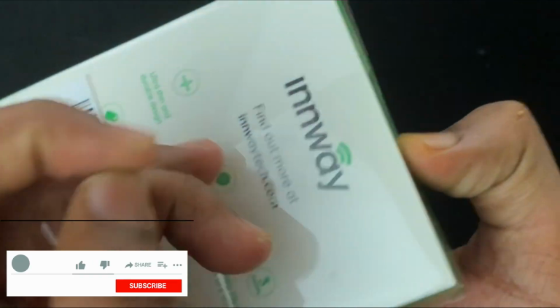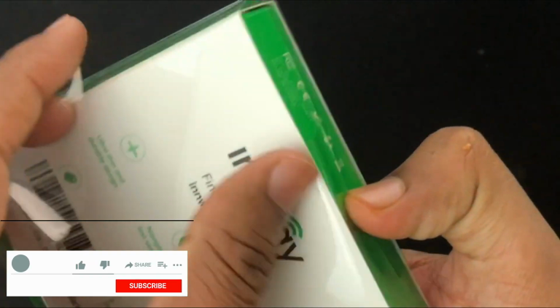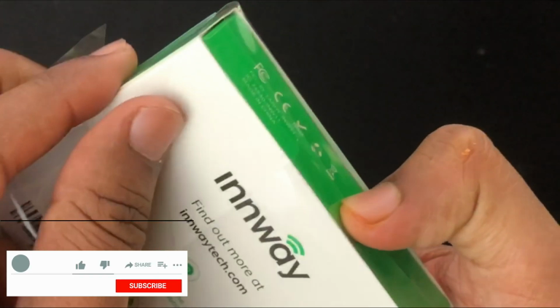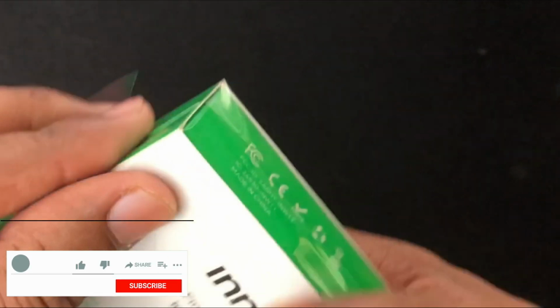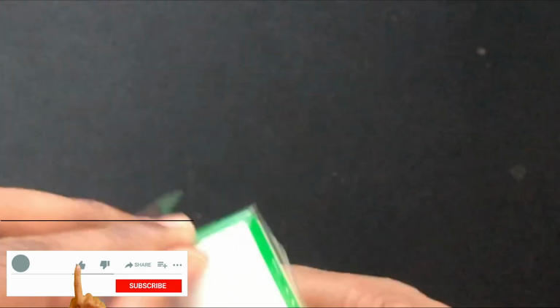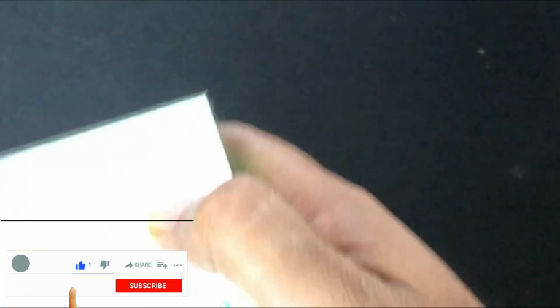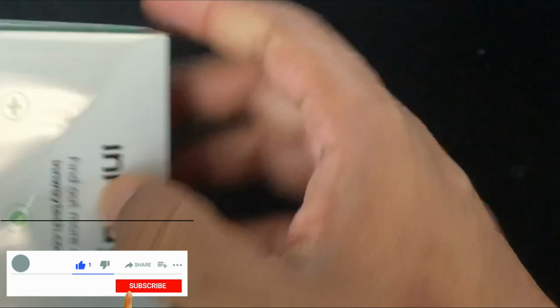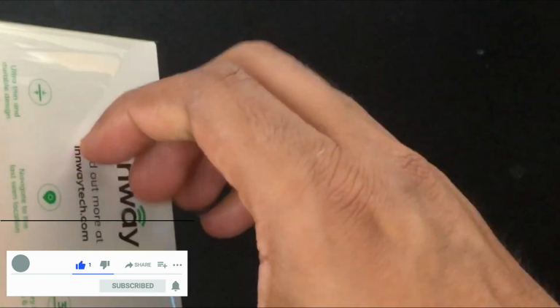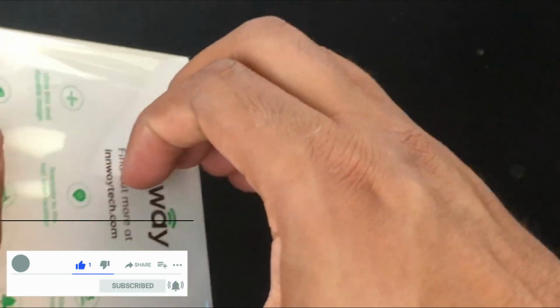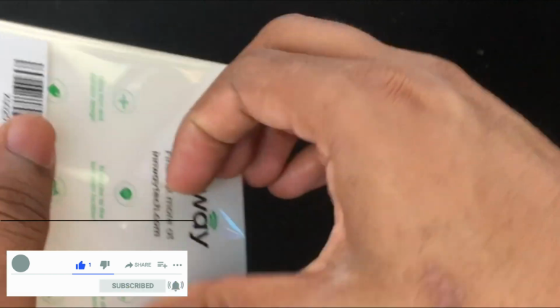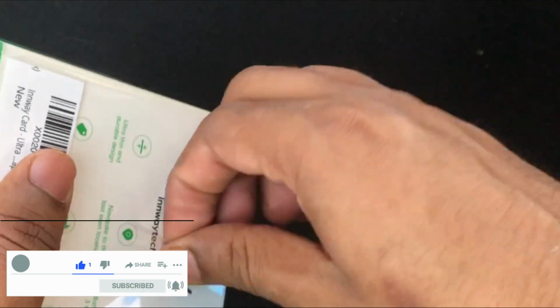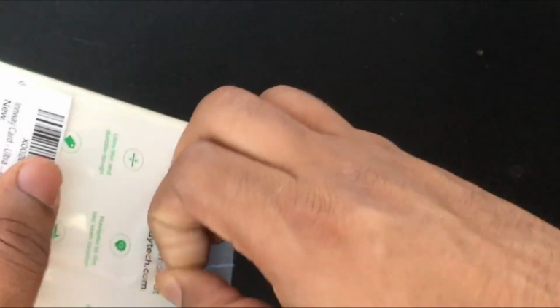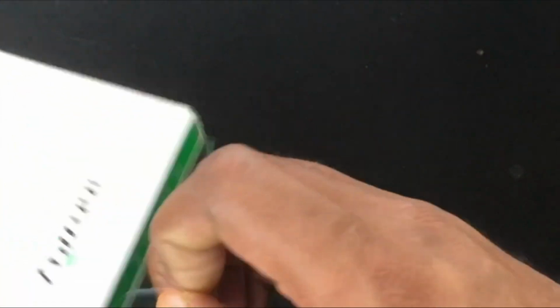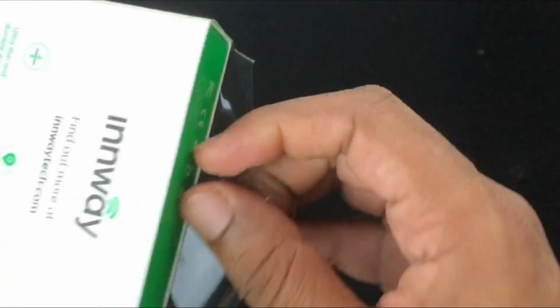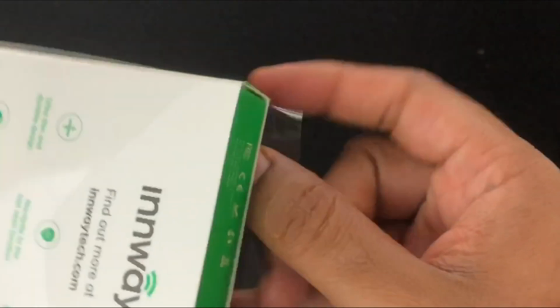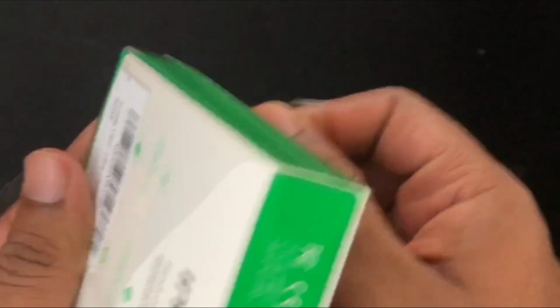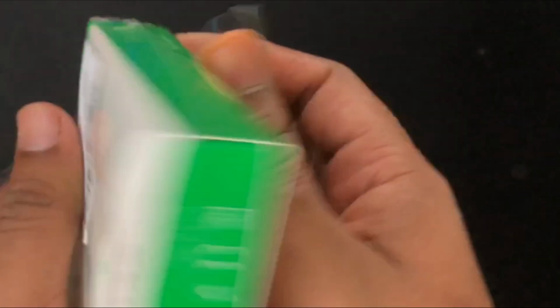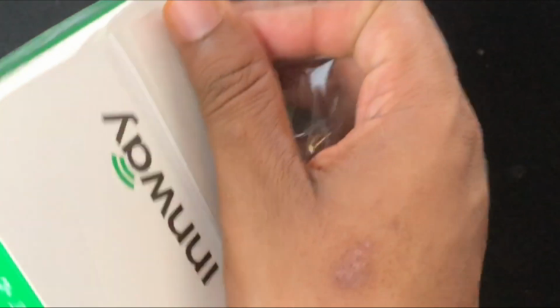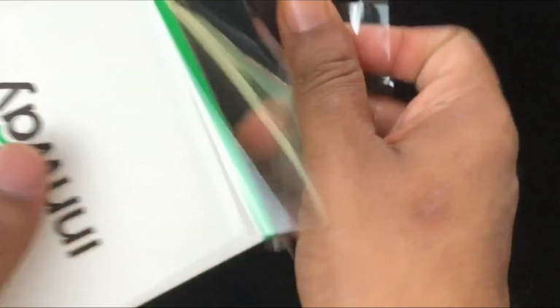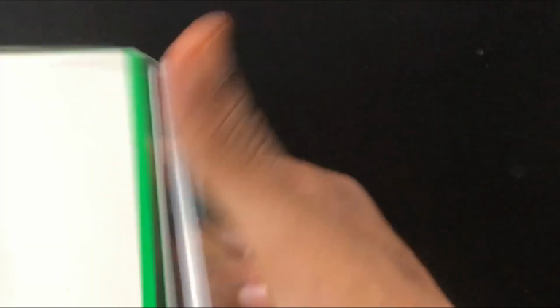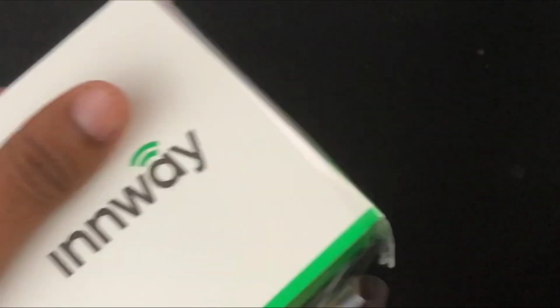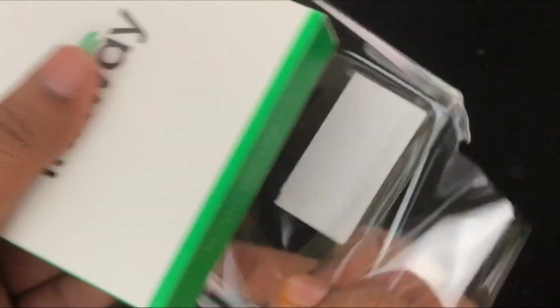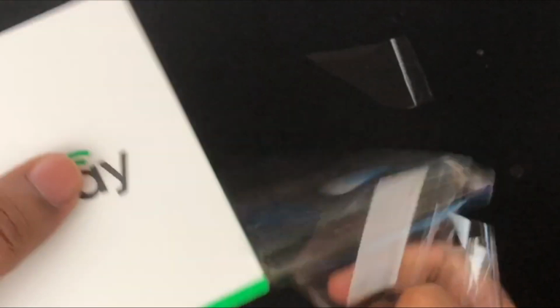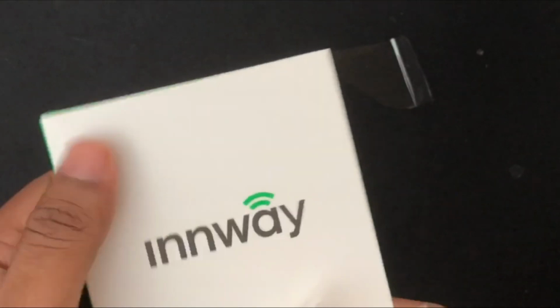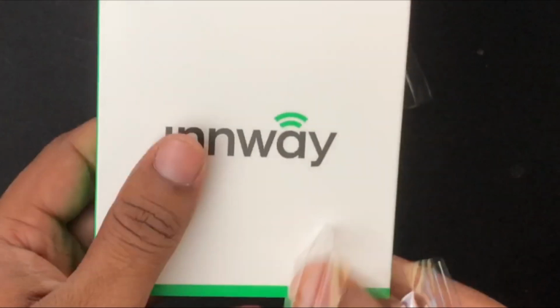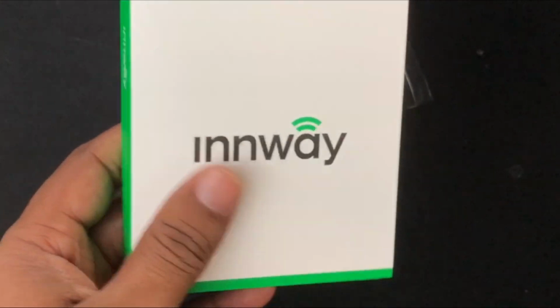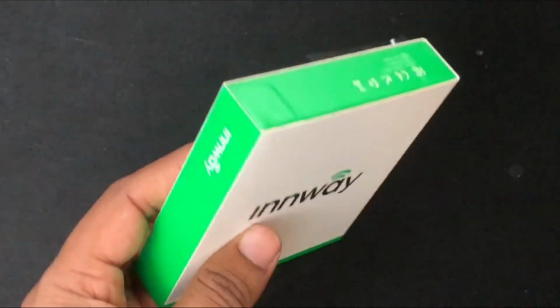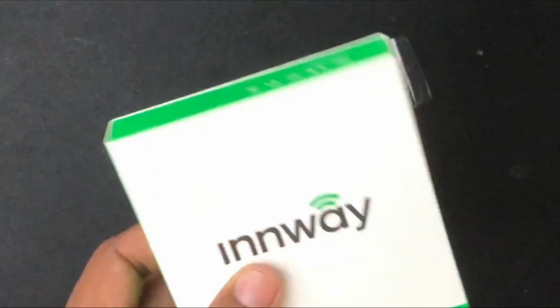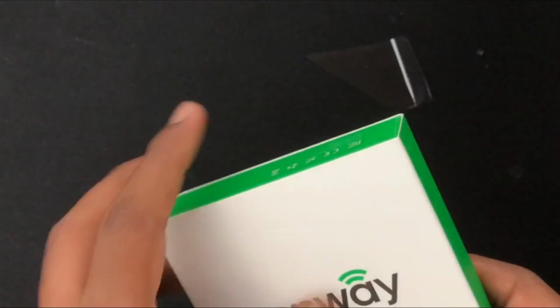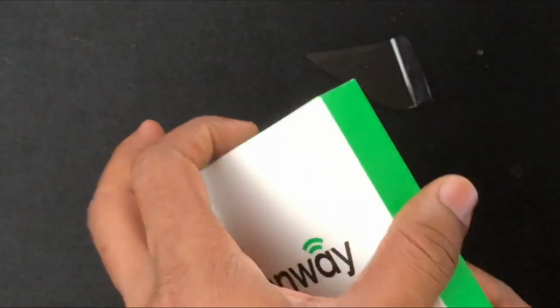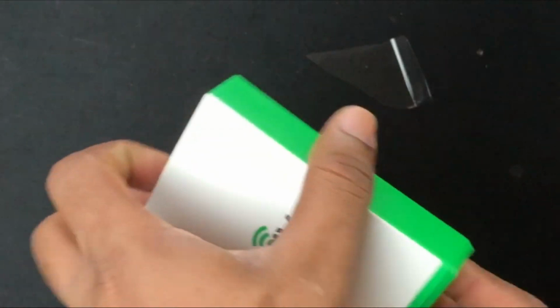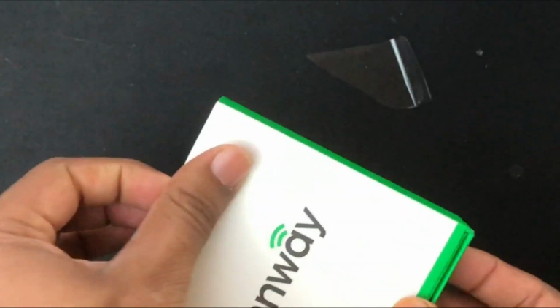Finding your phone, wallet, laptop and tablet can be a big waste of time when you're hurrying up for school, college and work, and this can be a very stressful situation. We have different tracking devices in the market including Tile, Orbit, Chipolo and Cube which help you find your stuff.